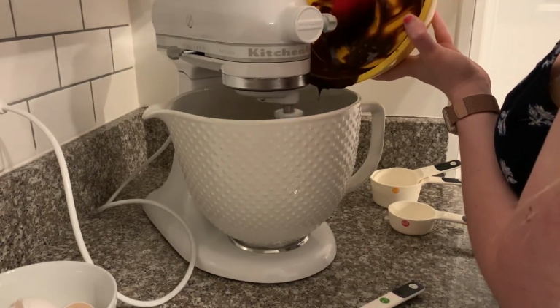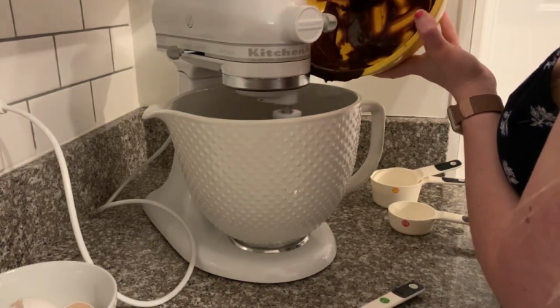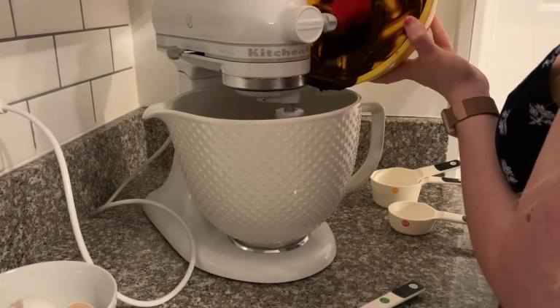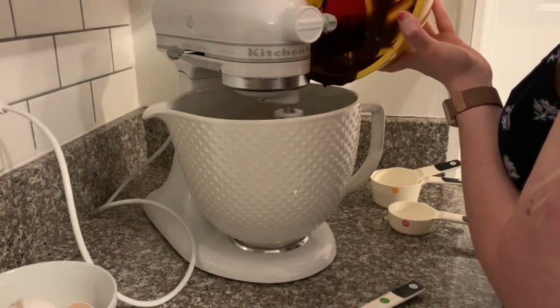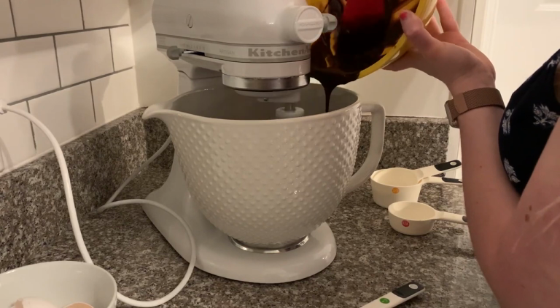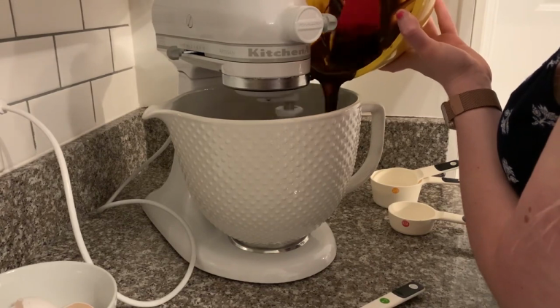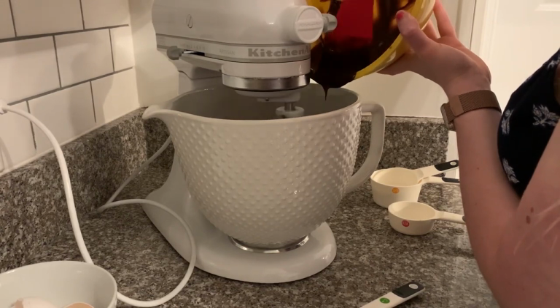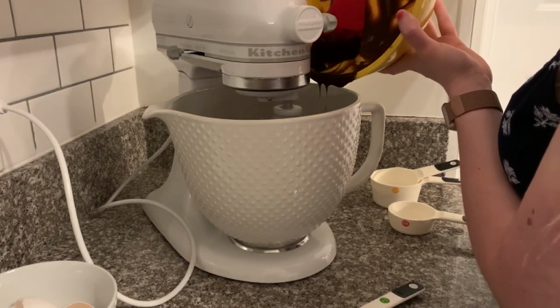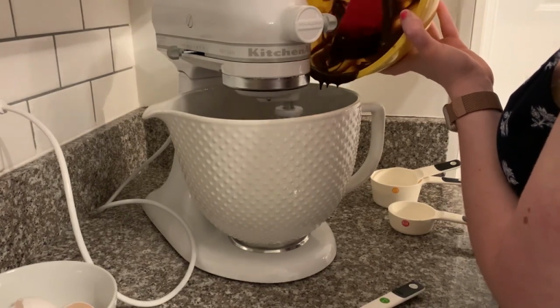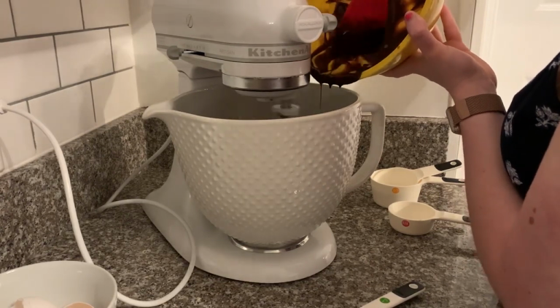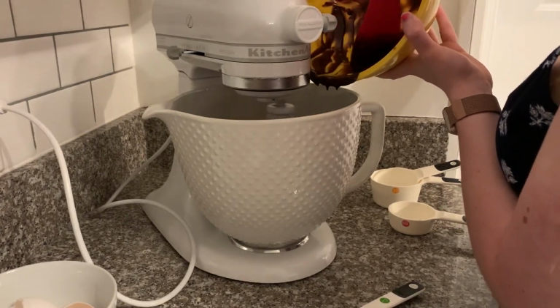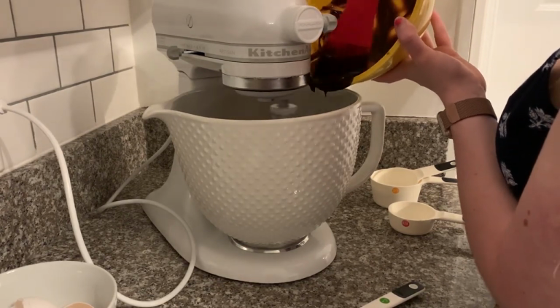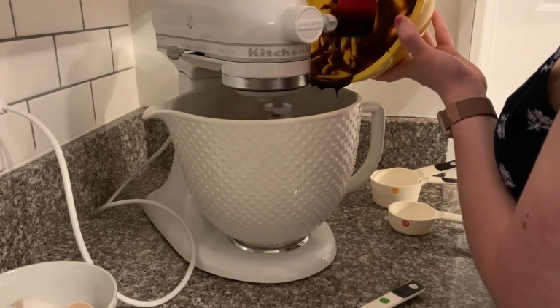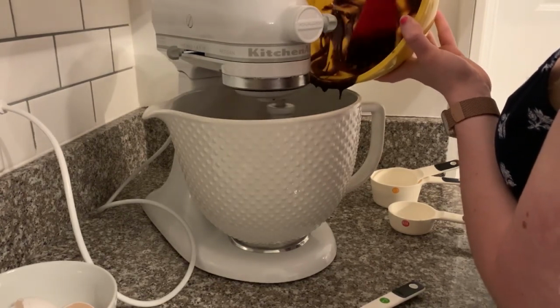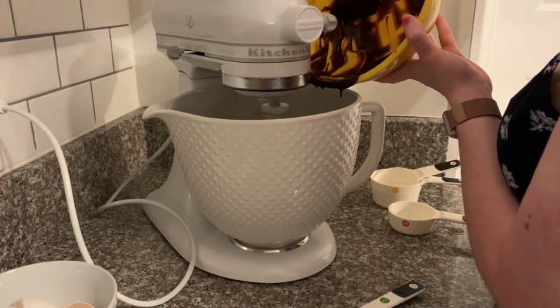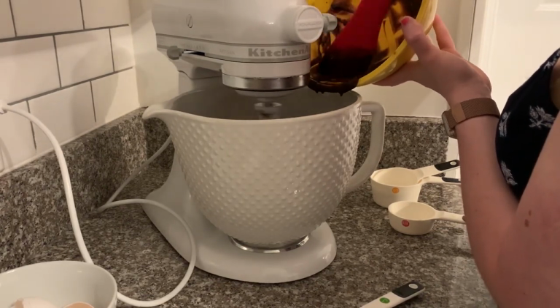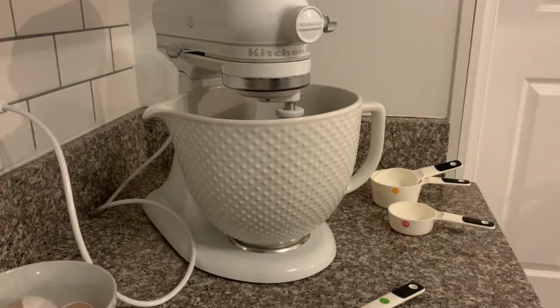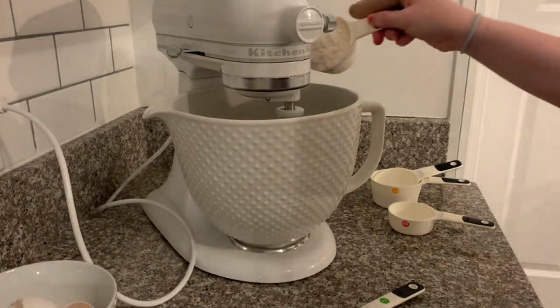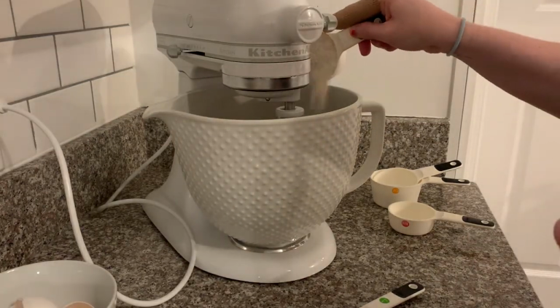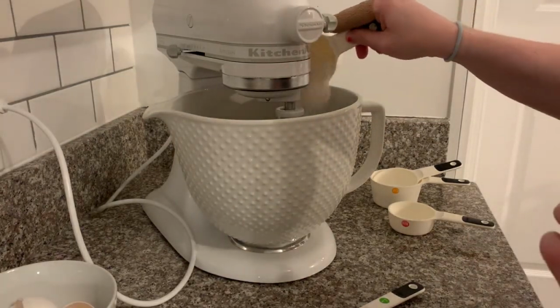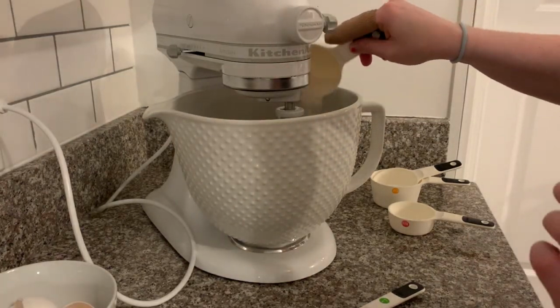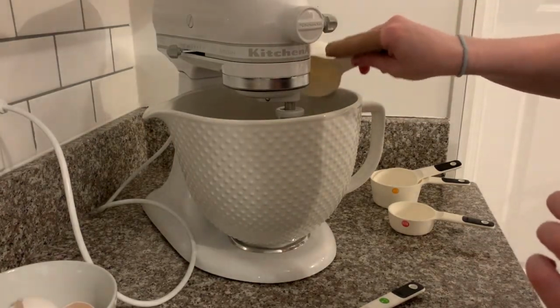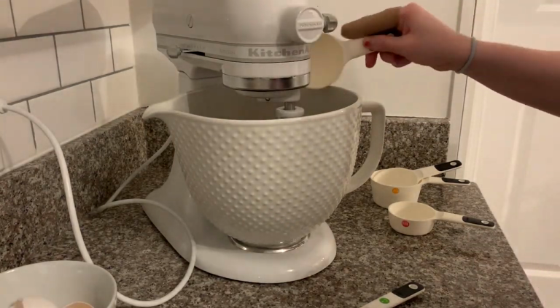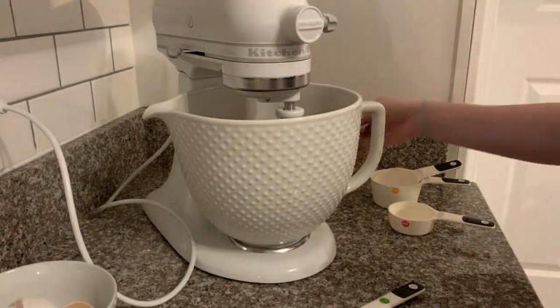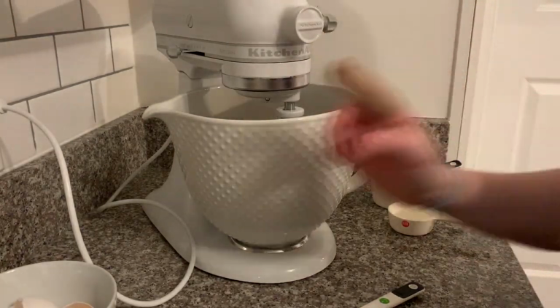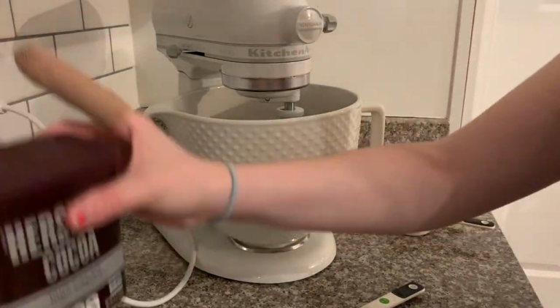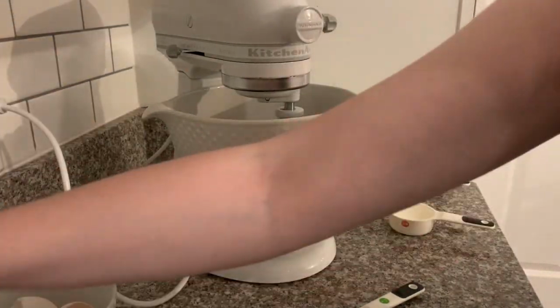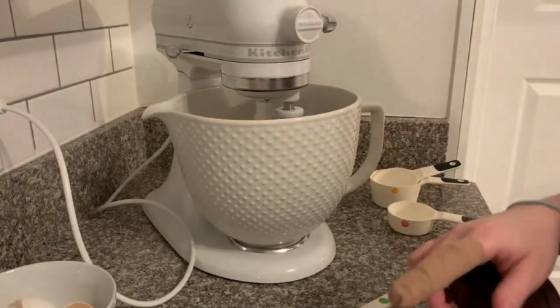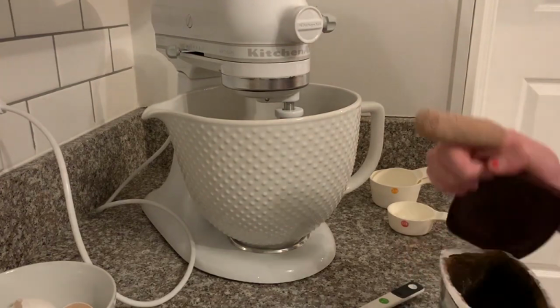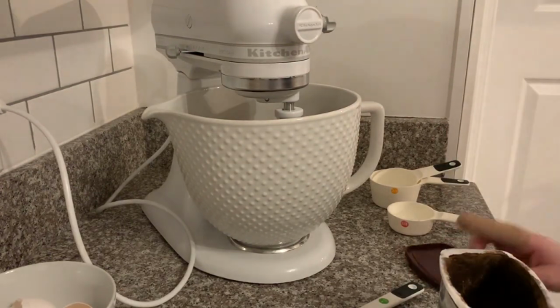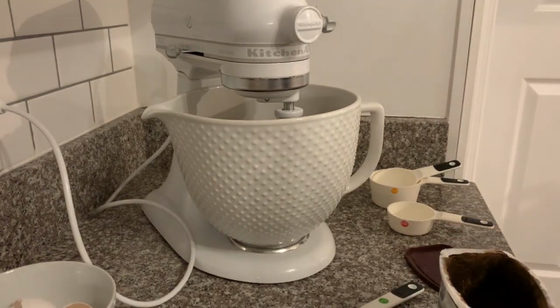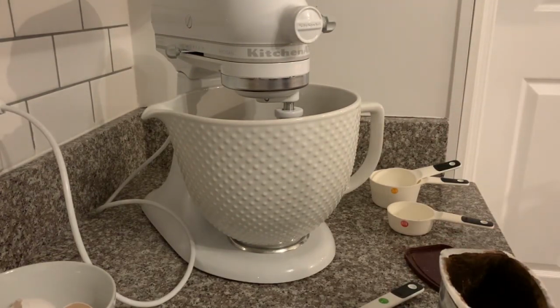Once all the chocolate is poured in, you're ready to add your dry ingredients. I always do this really slowly so the dry stuff doesn't spray right out of the mixing bowl. I'm slowly adding in the flour, and then you're going to use a little bit of cocoa powder in this one too.